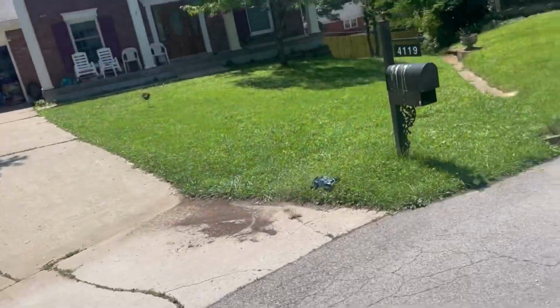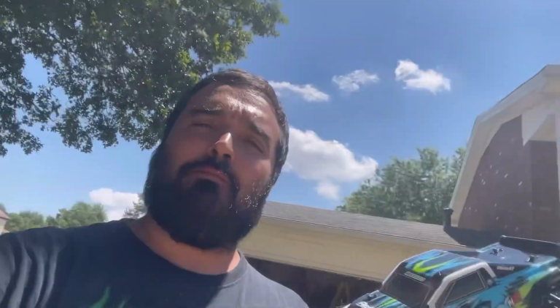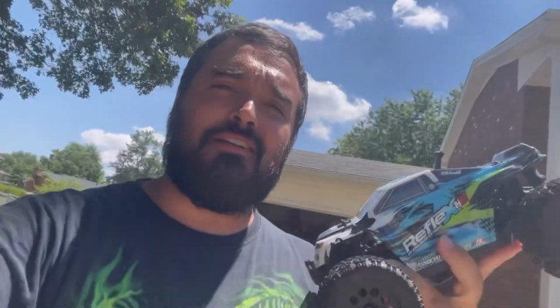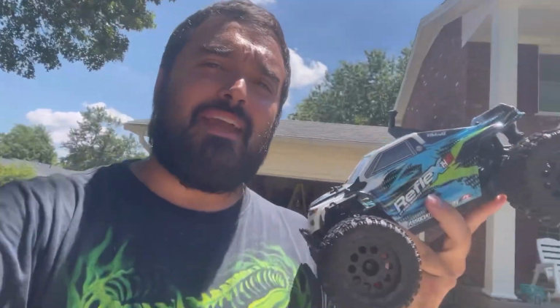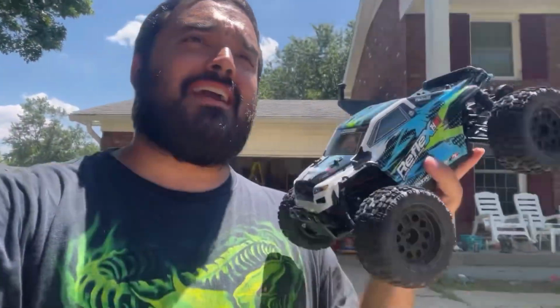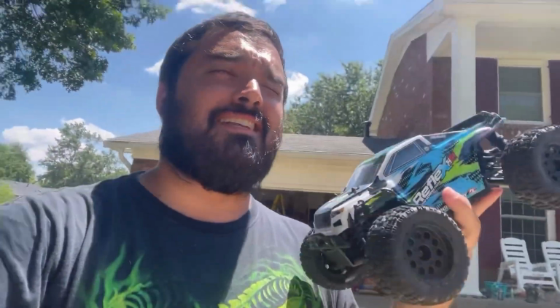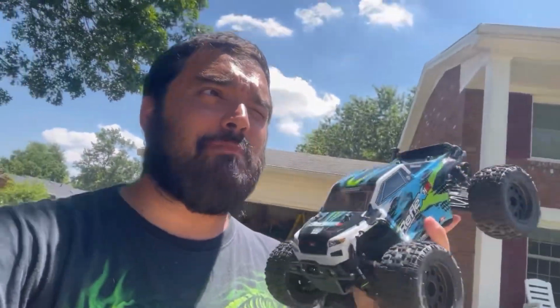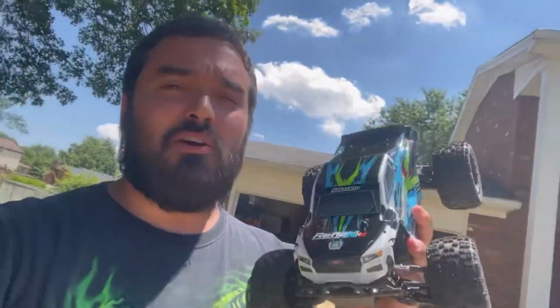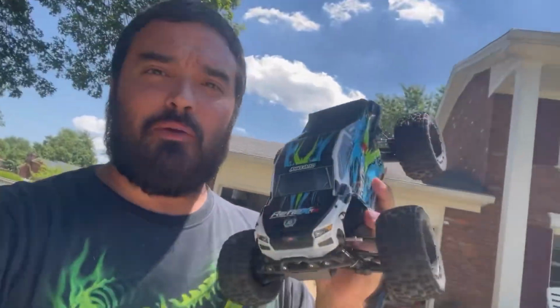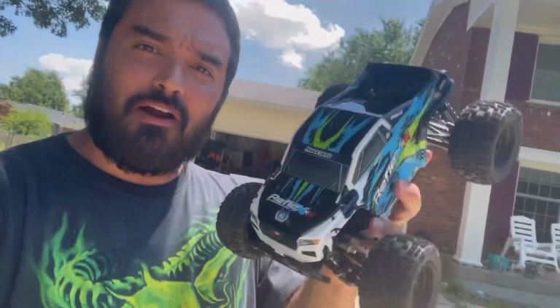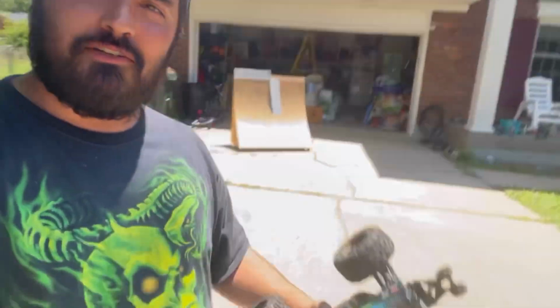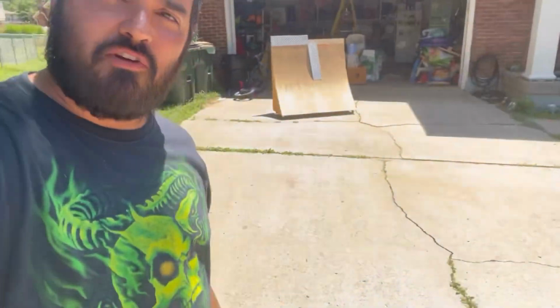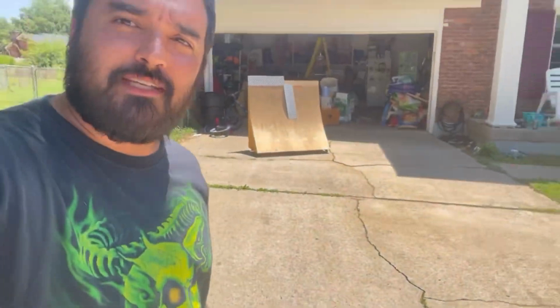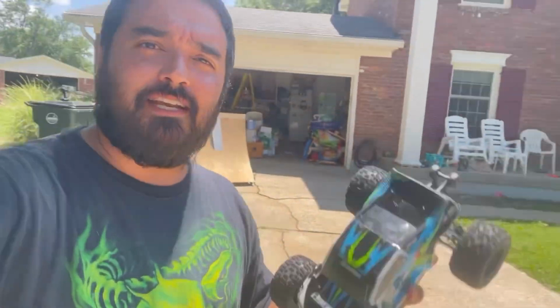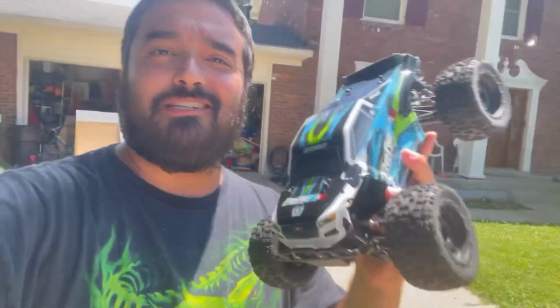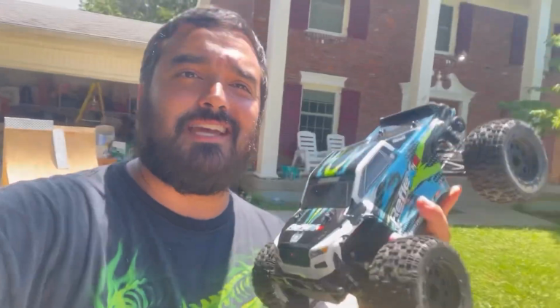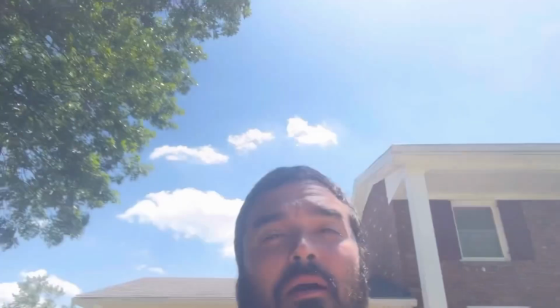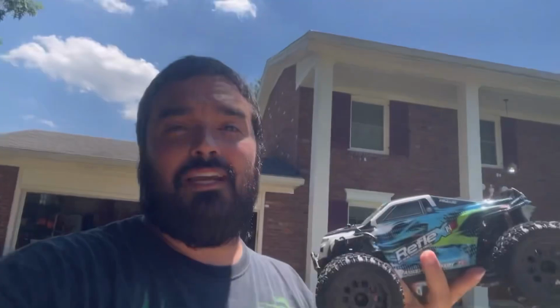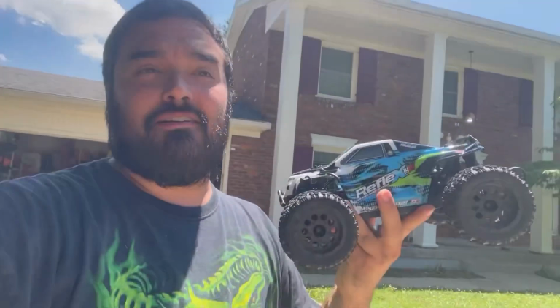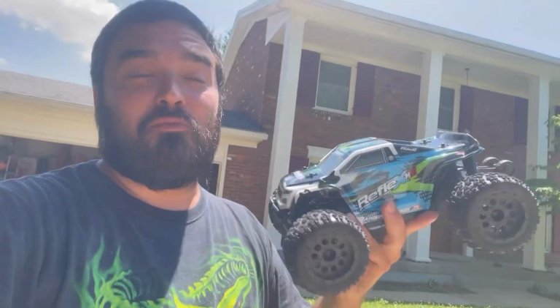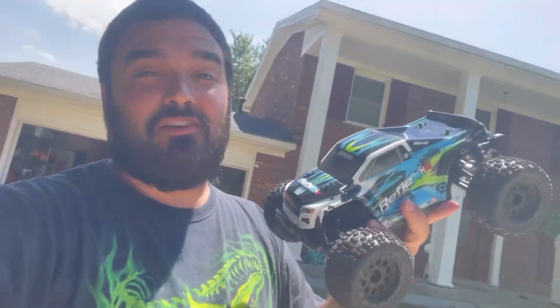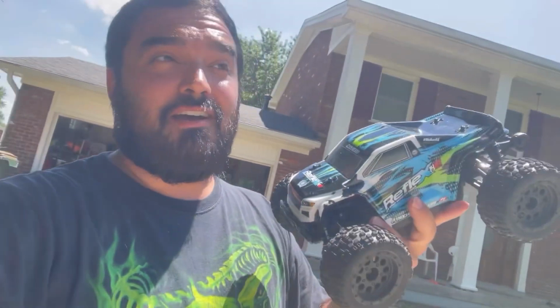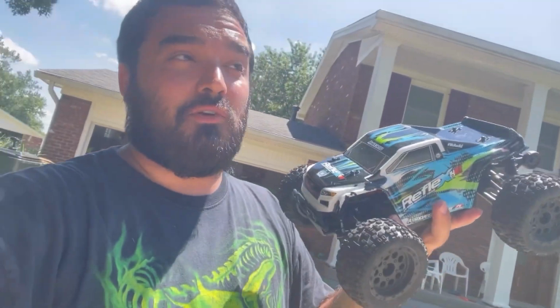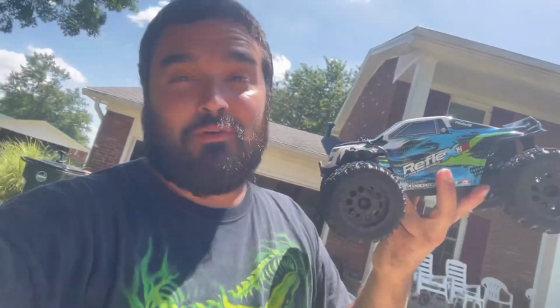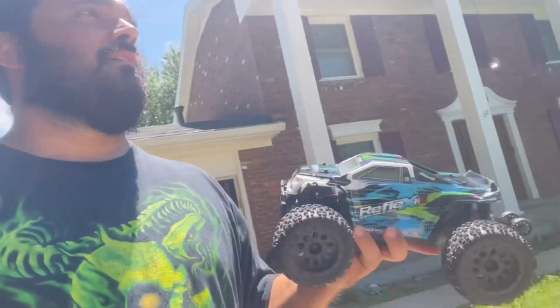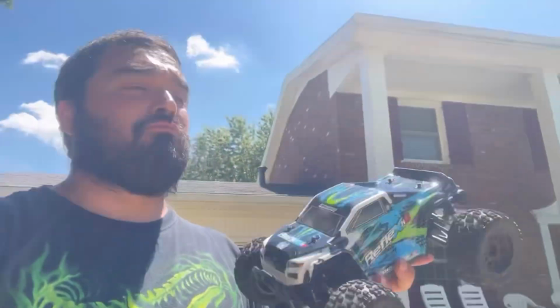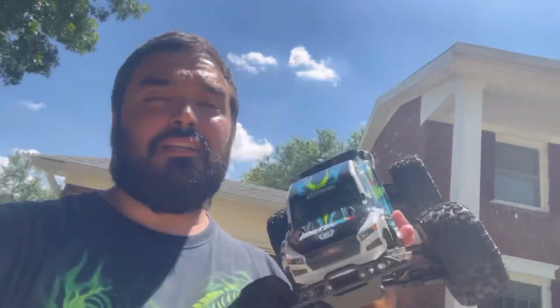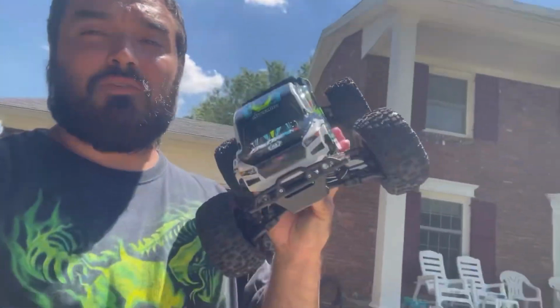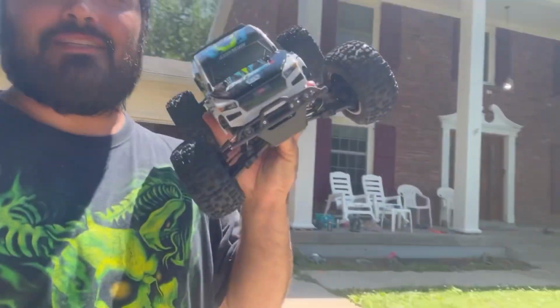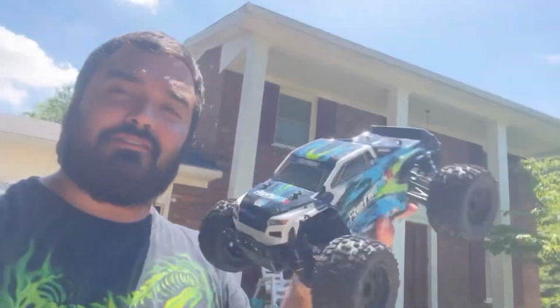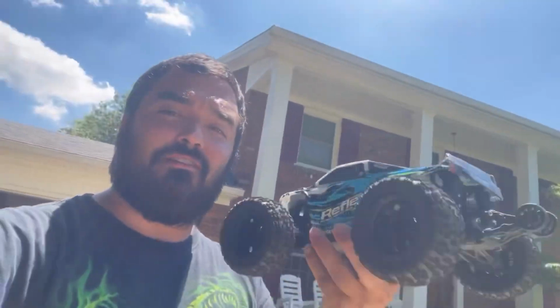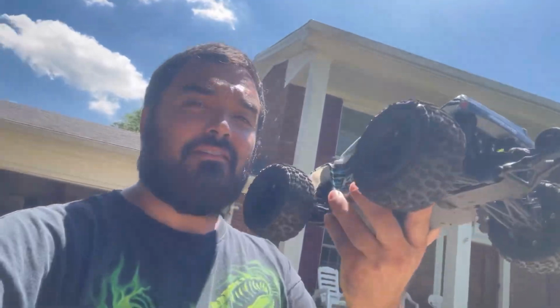Brother couldn't make it back out today, but don't worry — we are going to do some ramps again here in just a second, probably until the battery dies or it breaks again. I really like the way this handles on the ground, though.